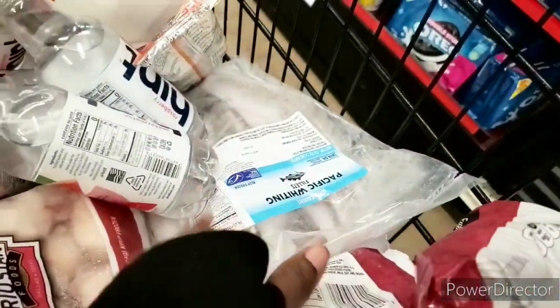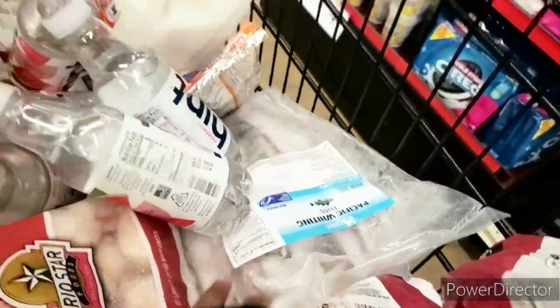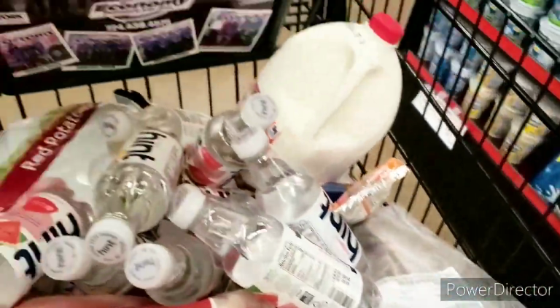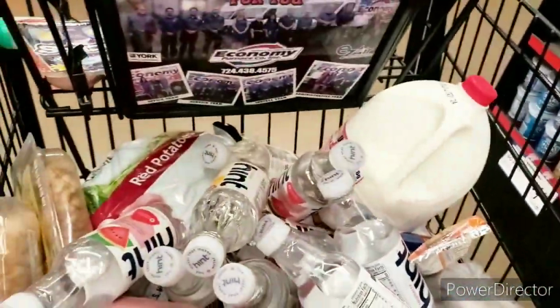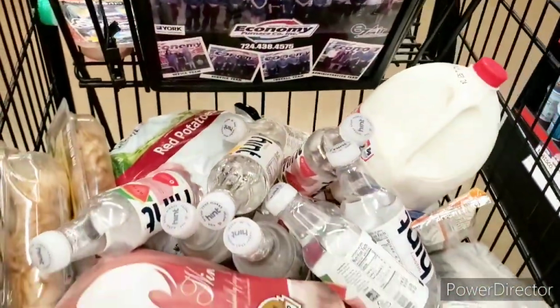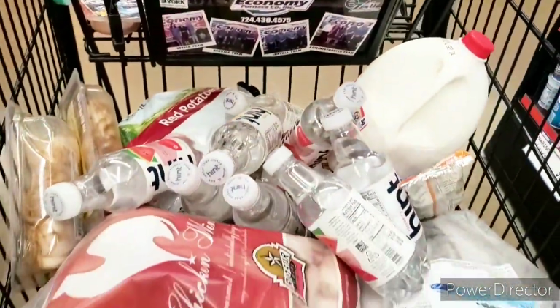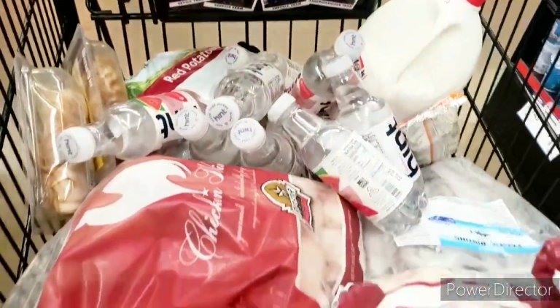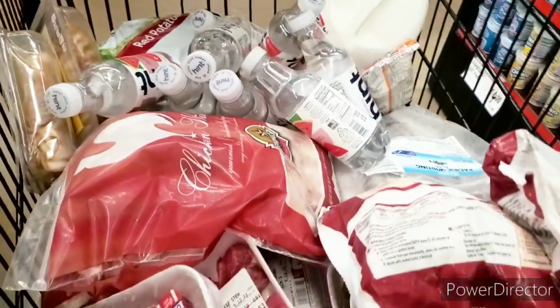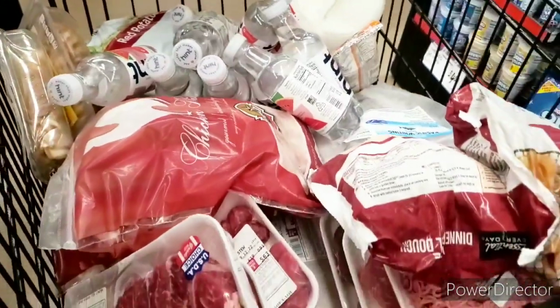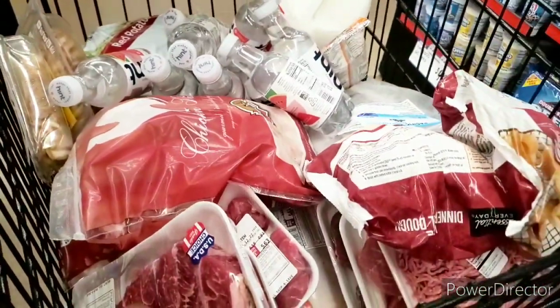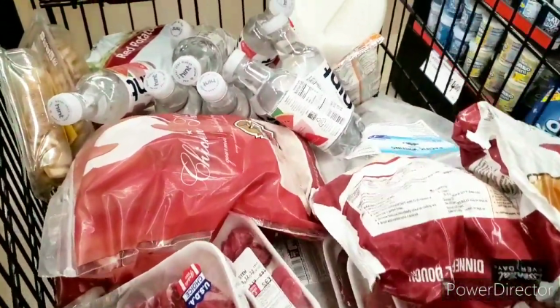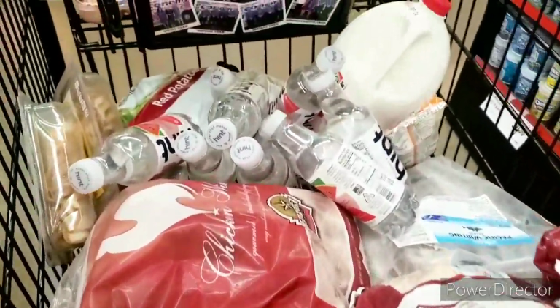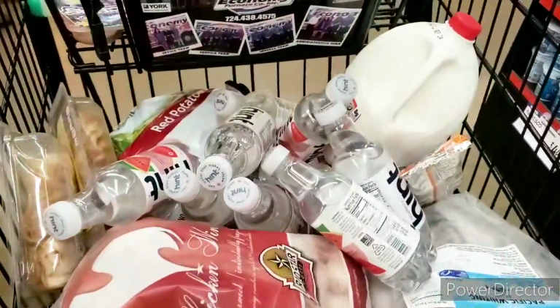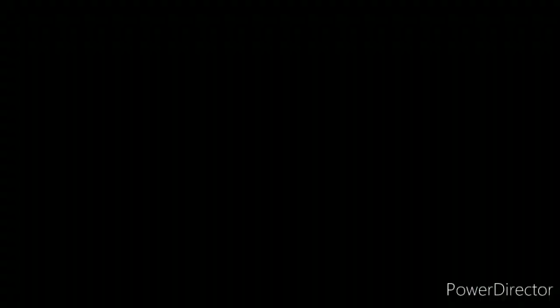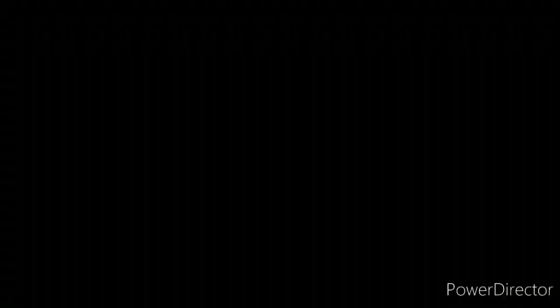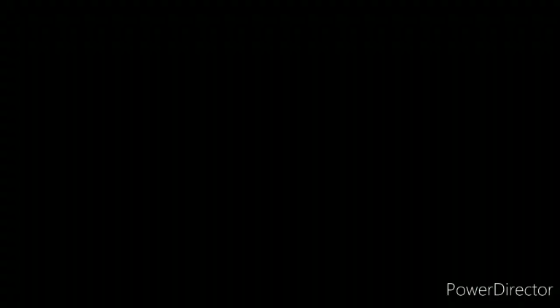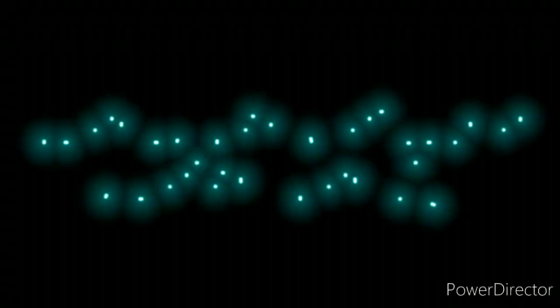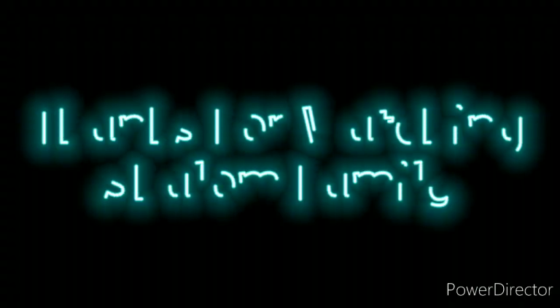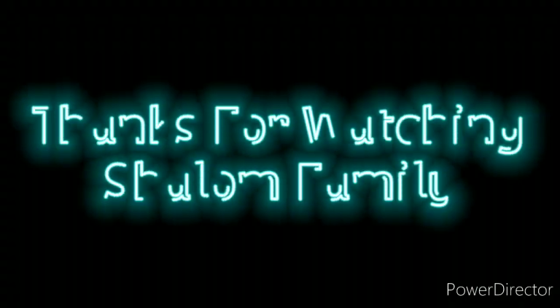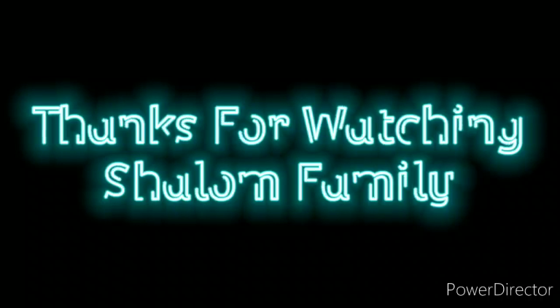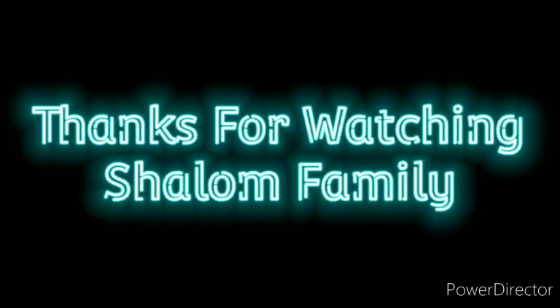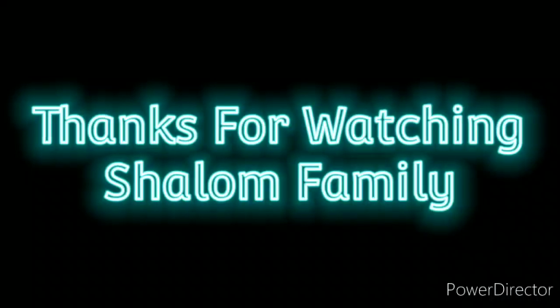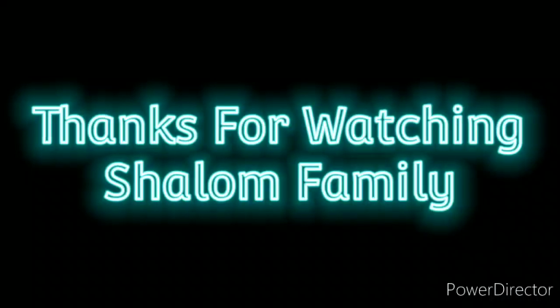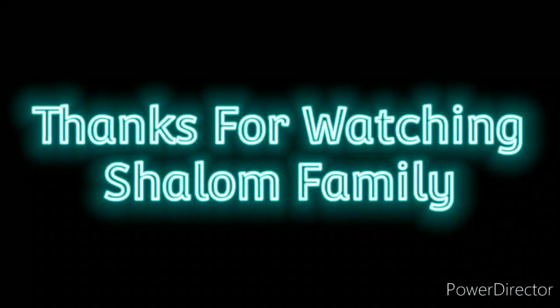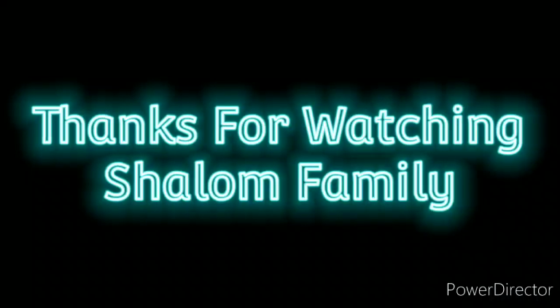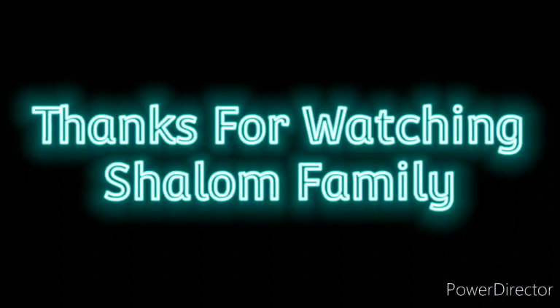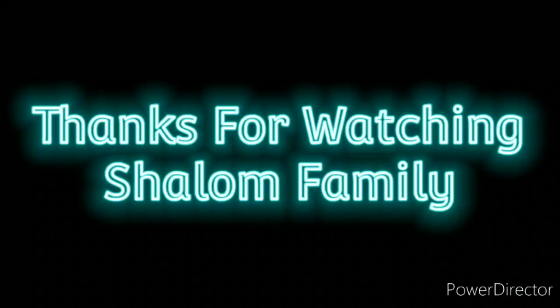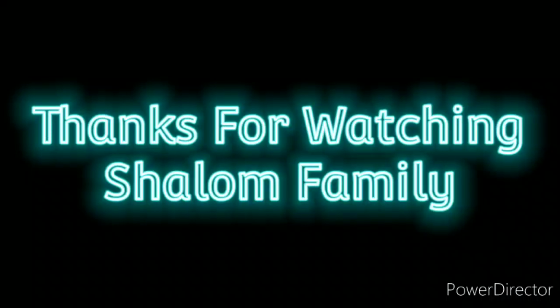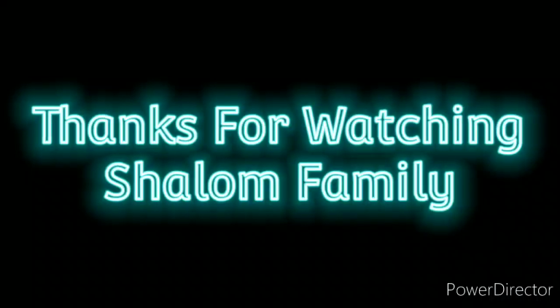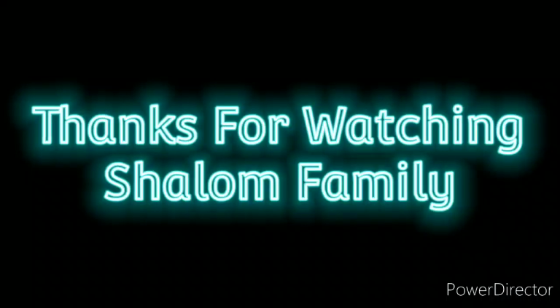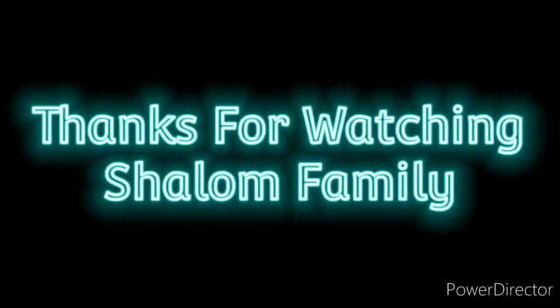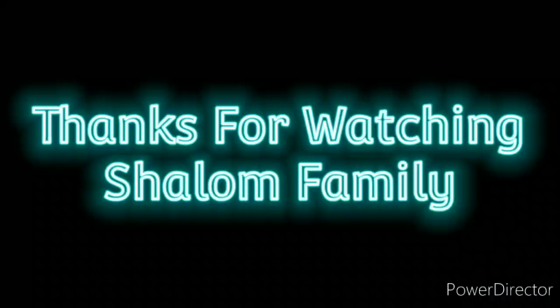Very happy about this fish. Guys, if you like this video, you know what to do — hit that like button, subscribe, comment, share, and all that good stuff. Thank you.